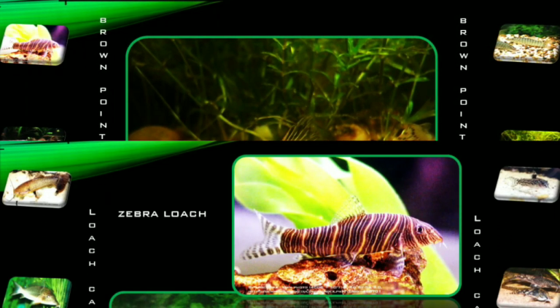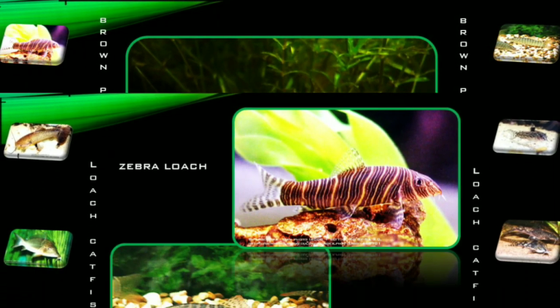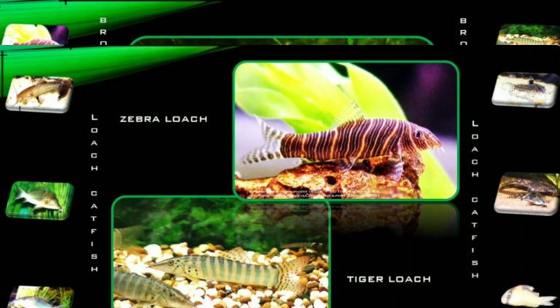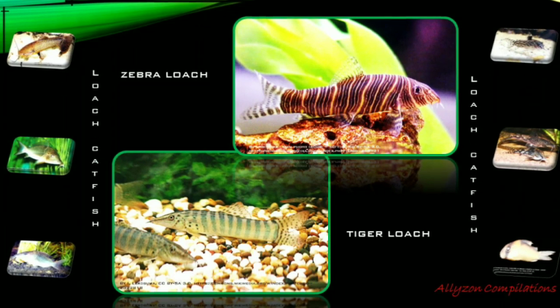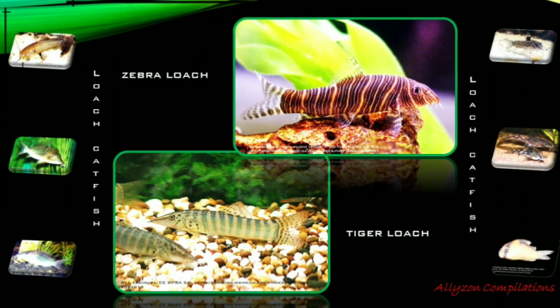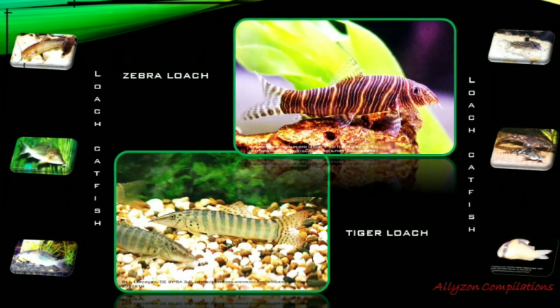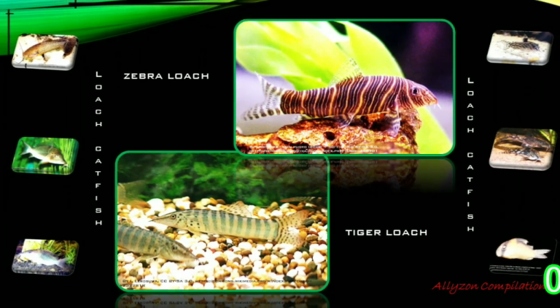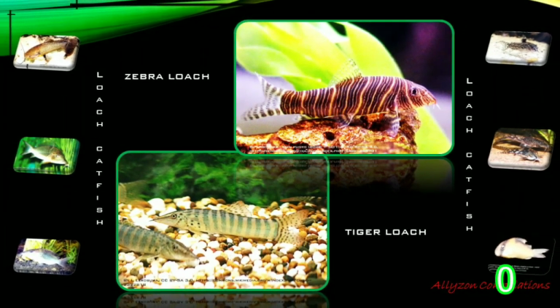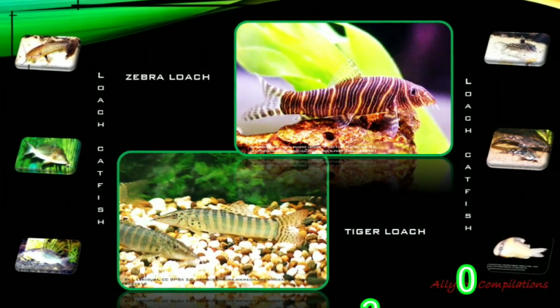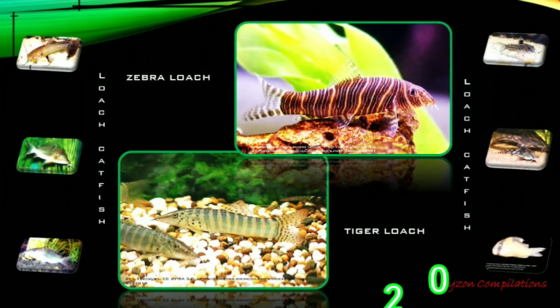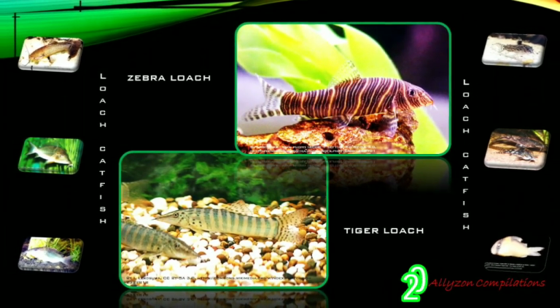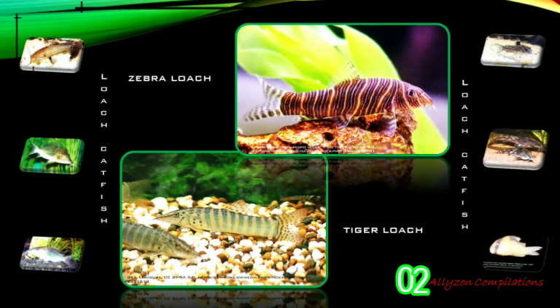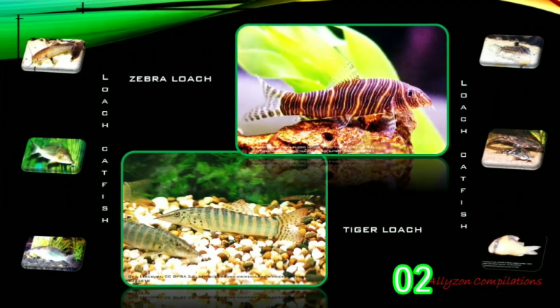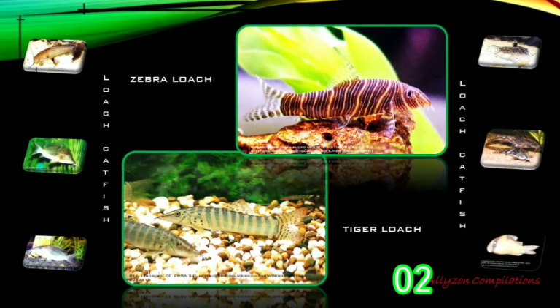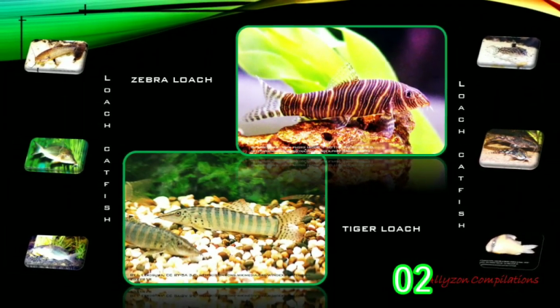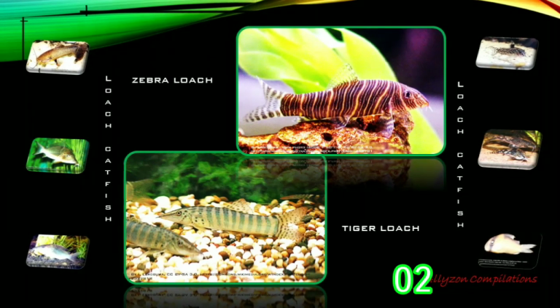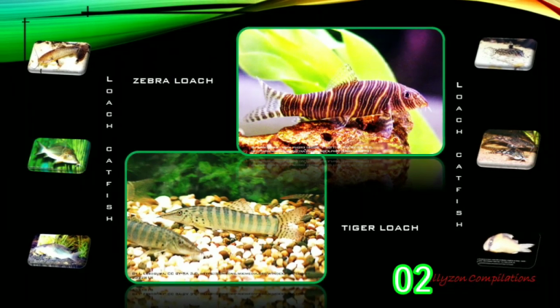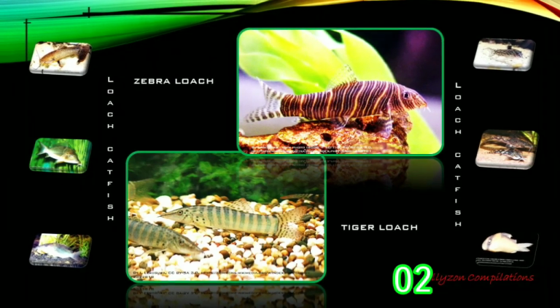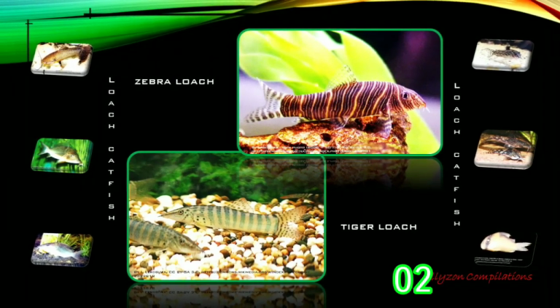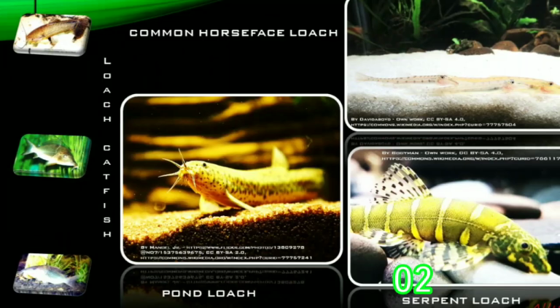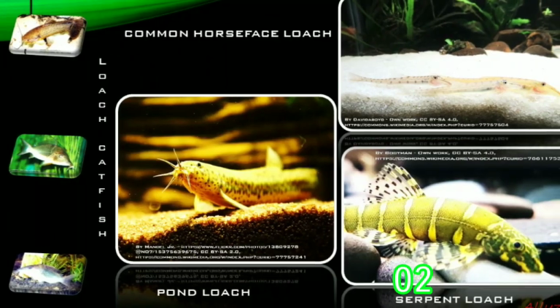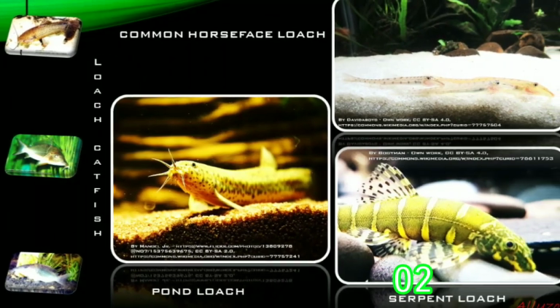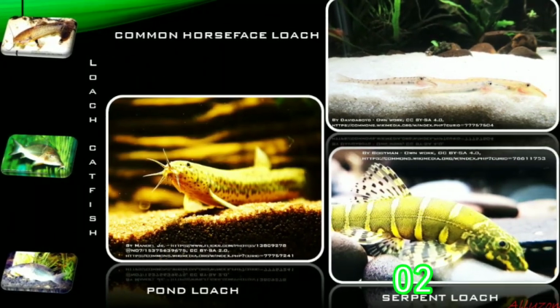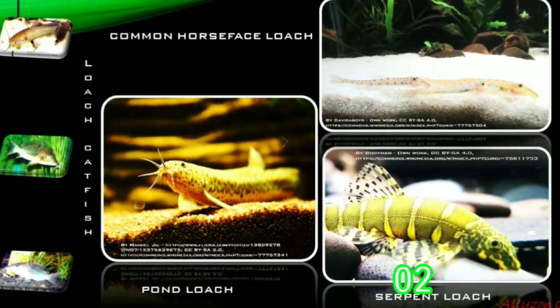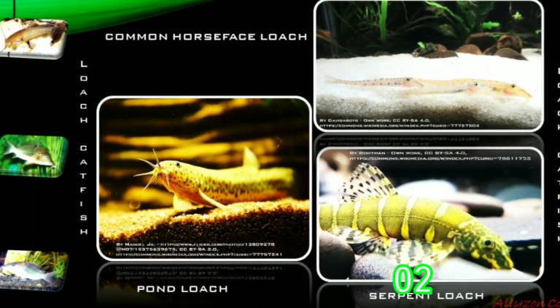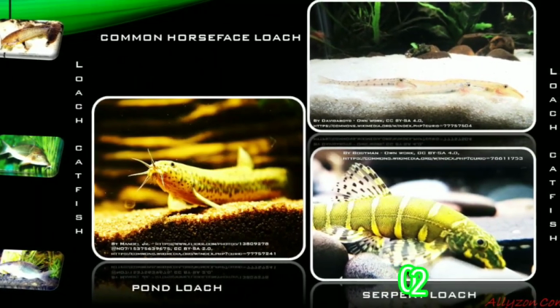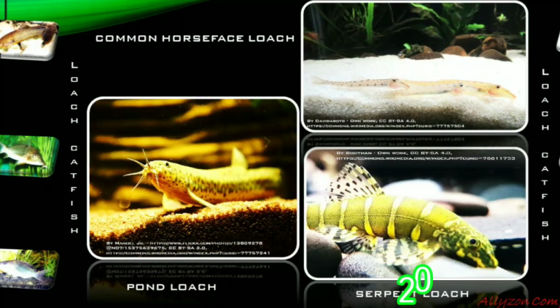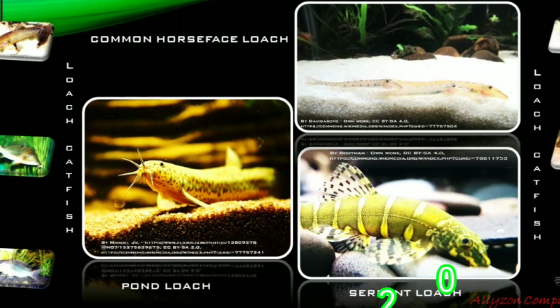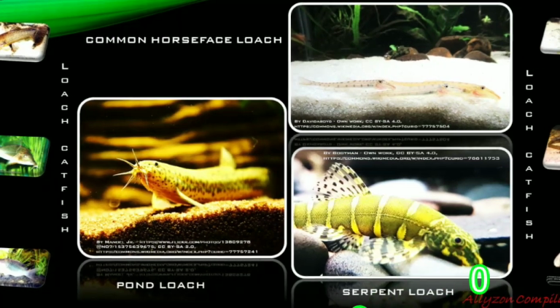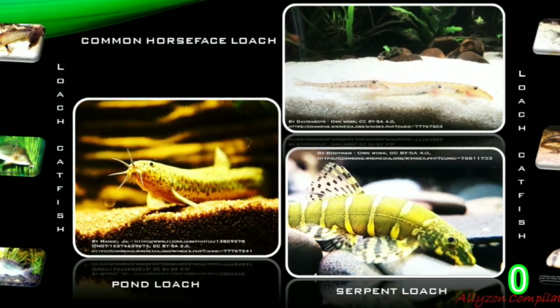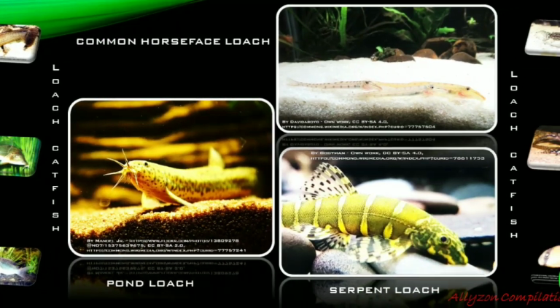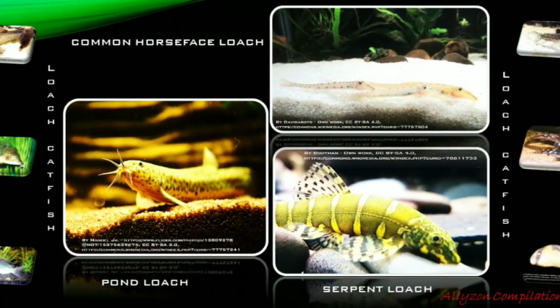The Loach Catfish is widespread in tropical Africa, also in inland waters in South America, and is found in coastal rivers in Brazil. Most species of Loach Catfish are able to cling to rocks in fast-flowing streams.